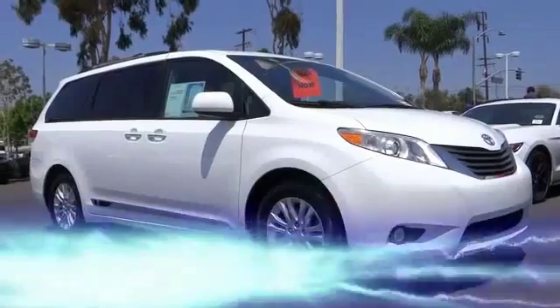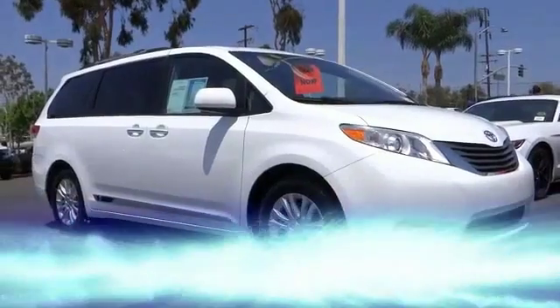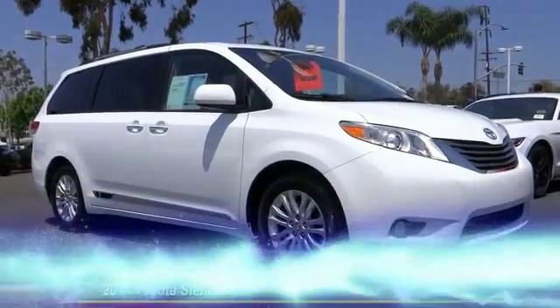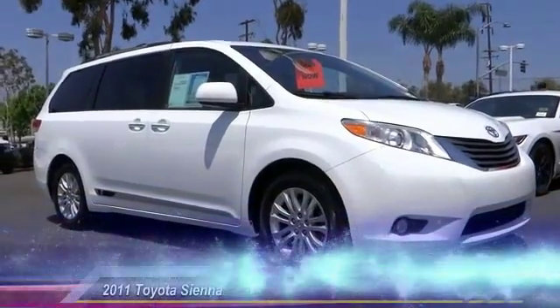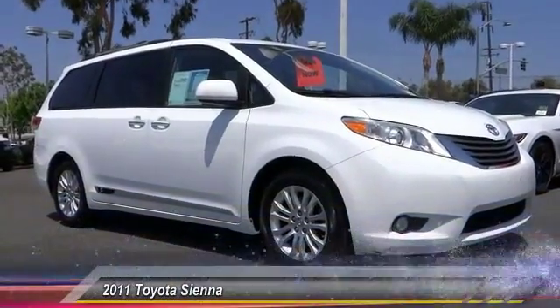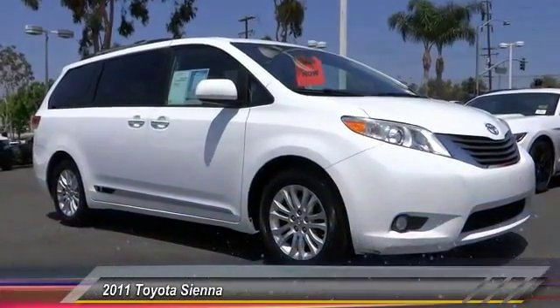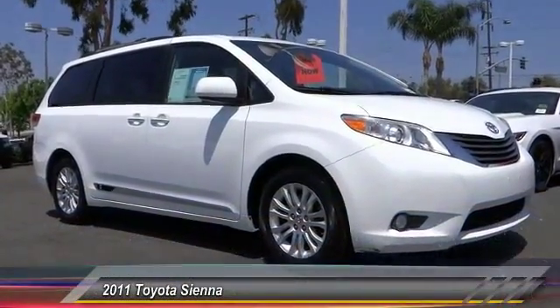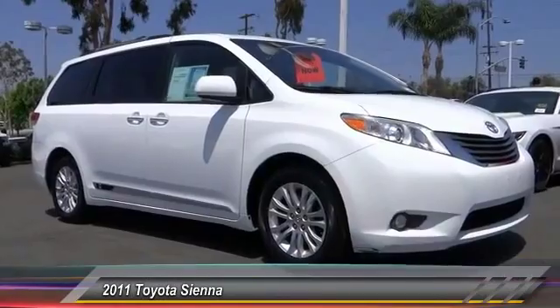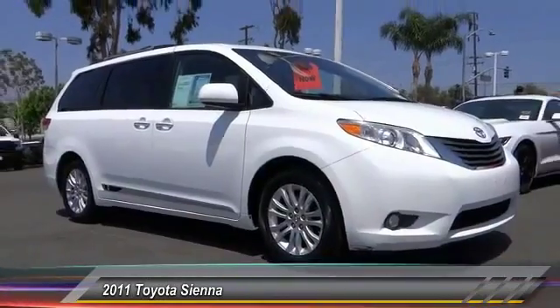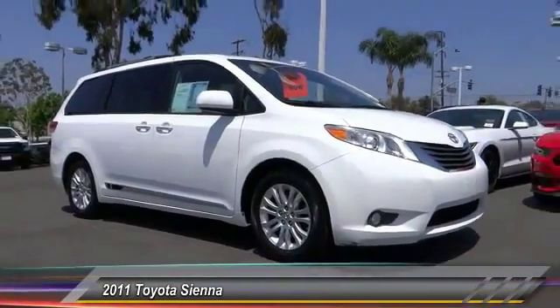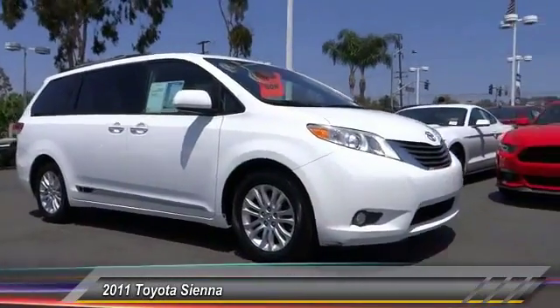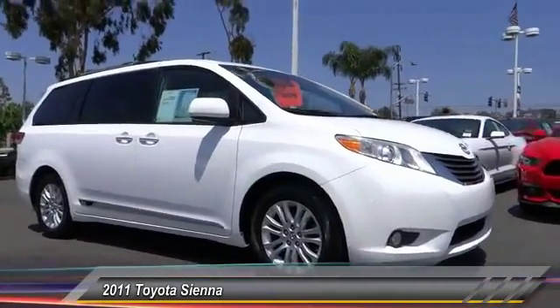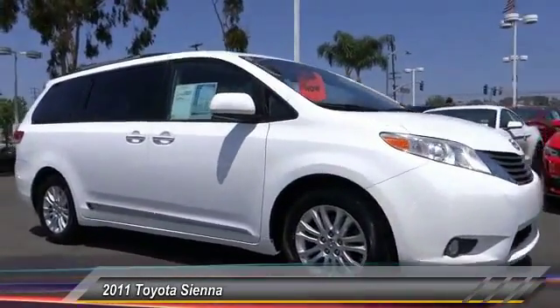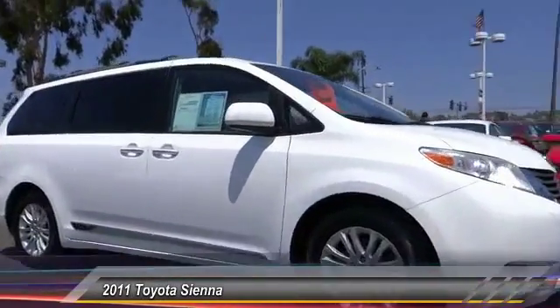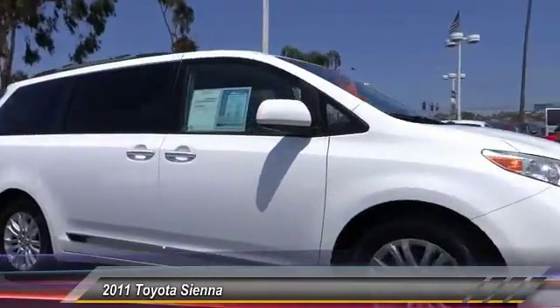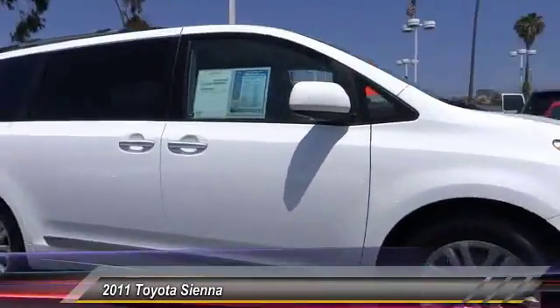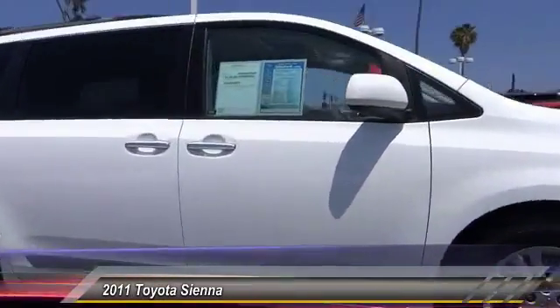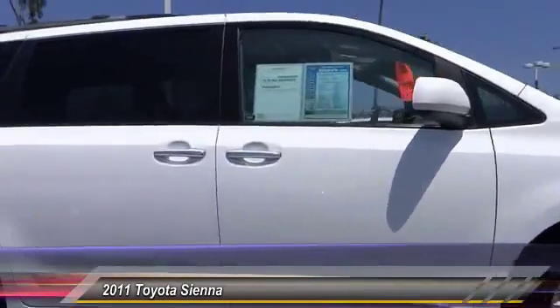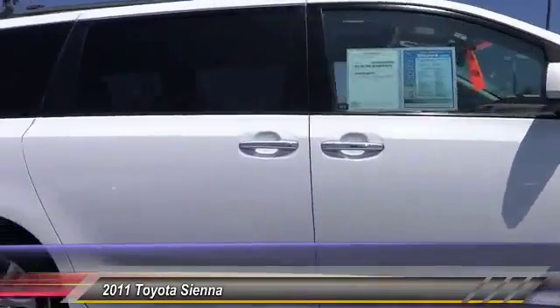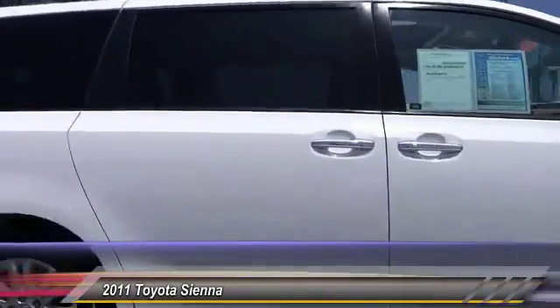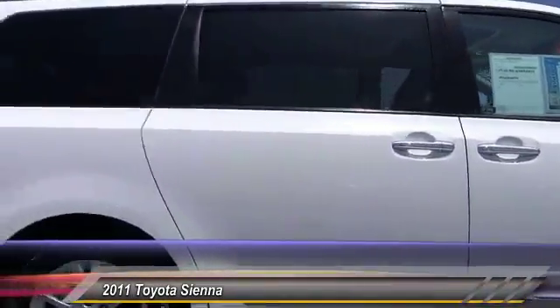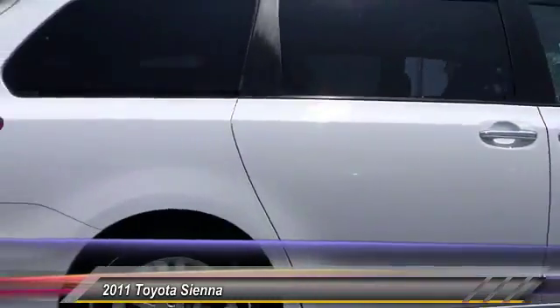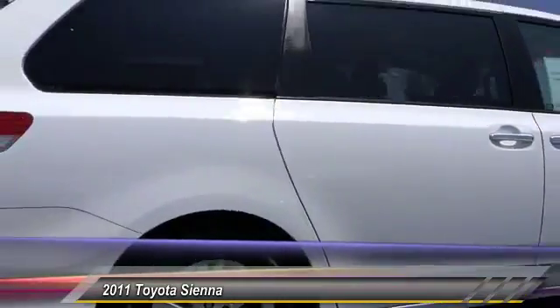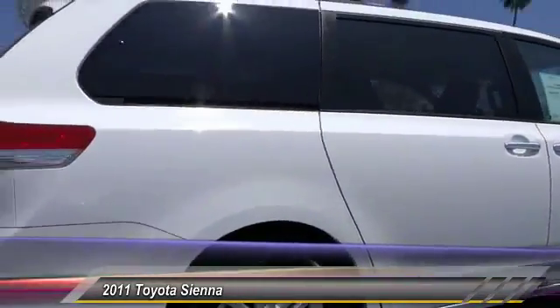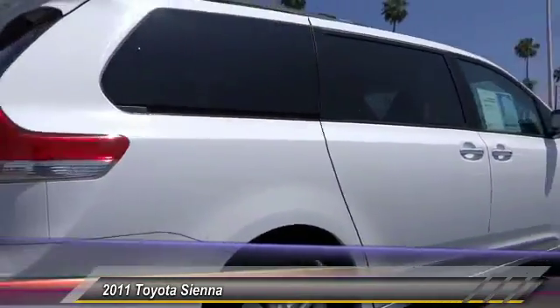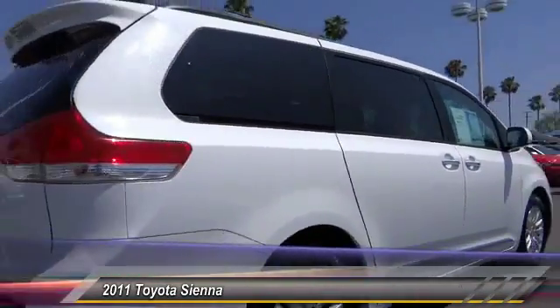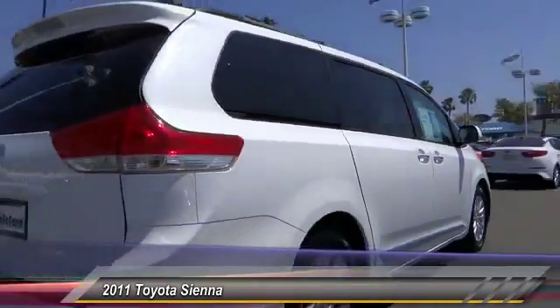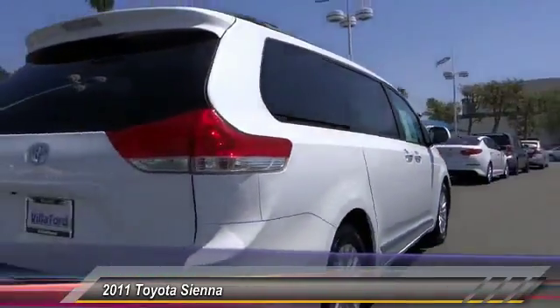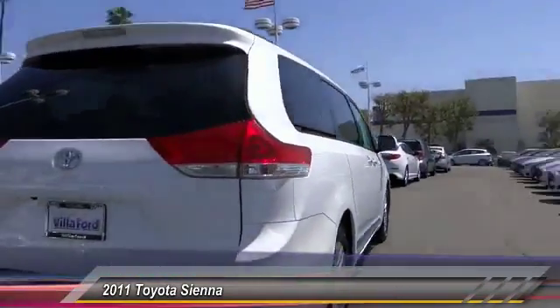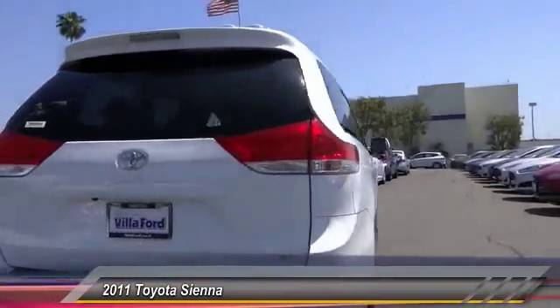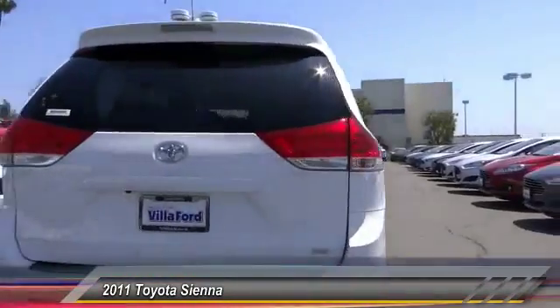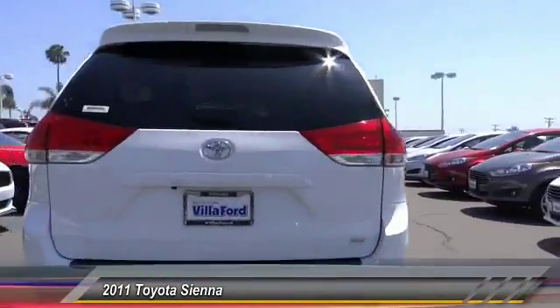2011 Sienna. Sienna offers excellent overall quality and long-term dependability, making it a hassle-free vehicle to drive day in and day out, while contributing to peace of mind on long road trips.